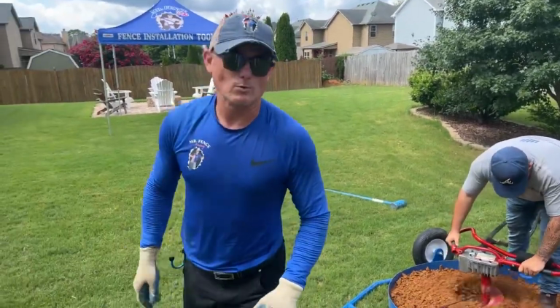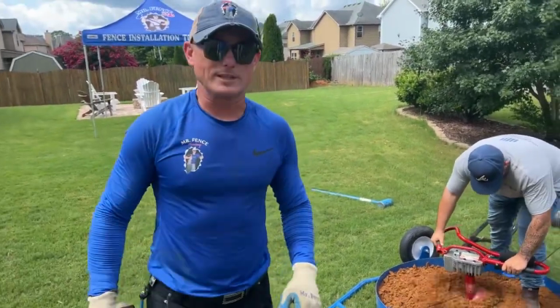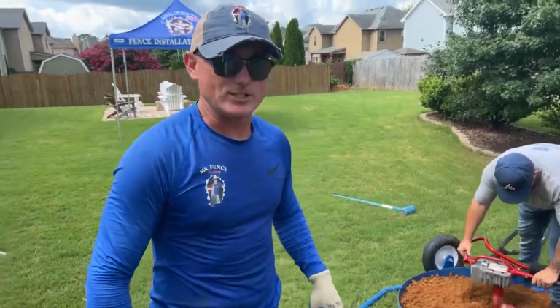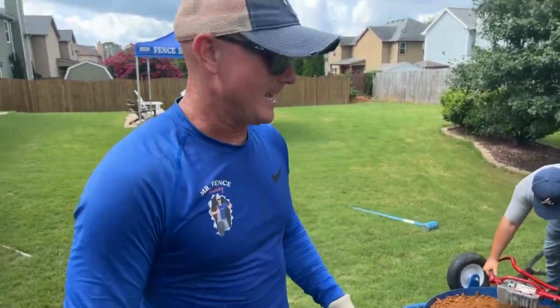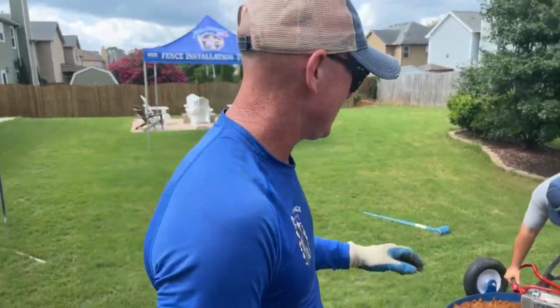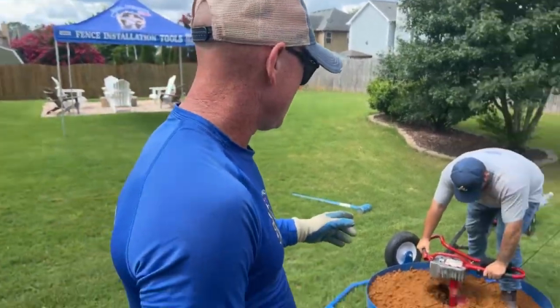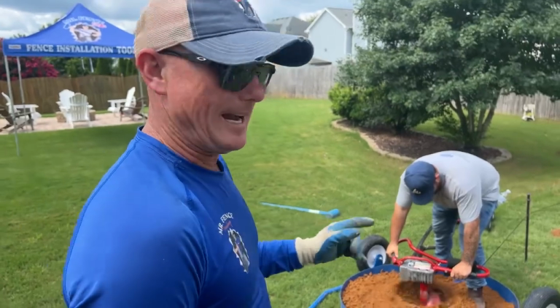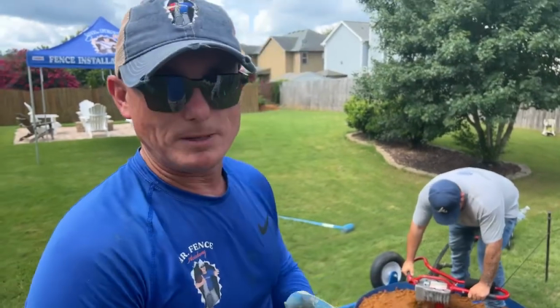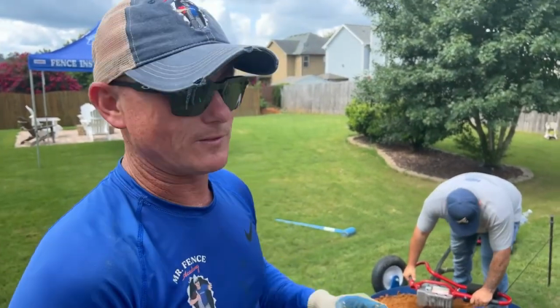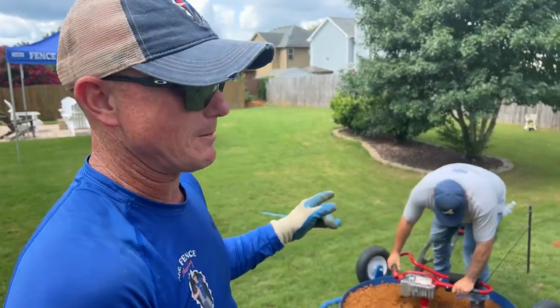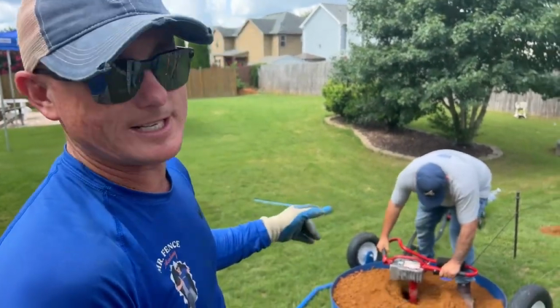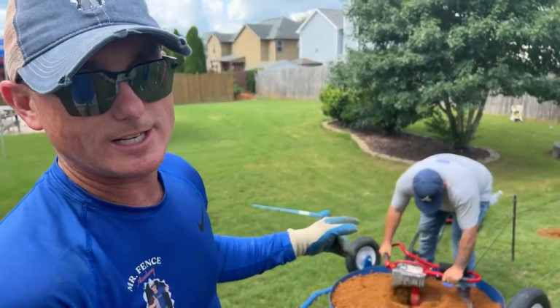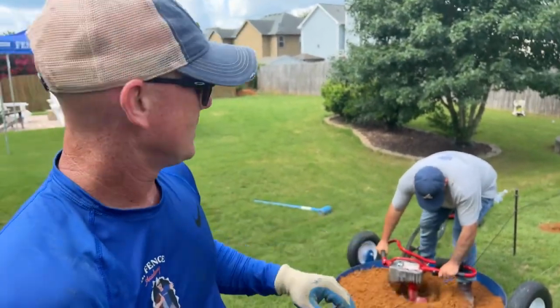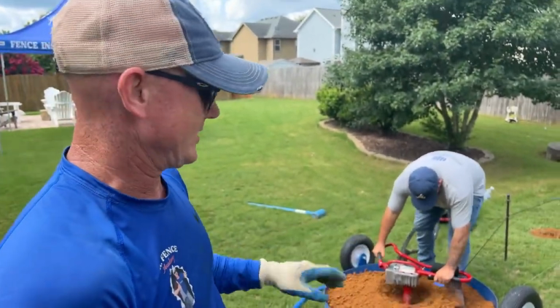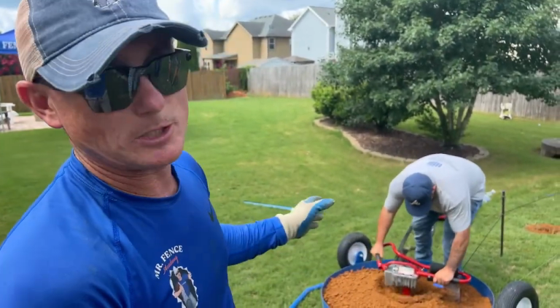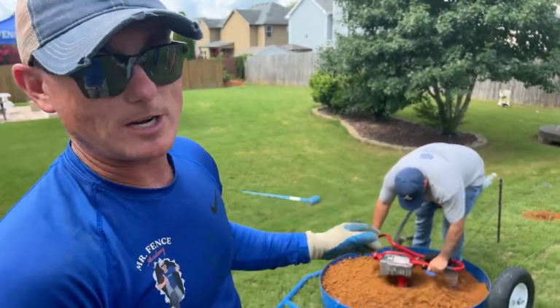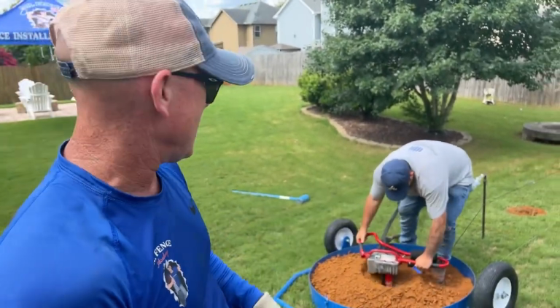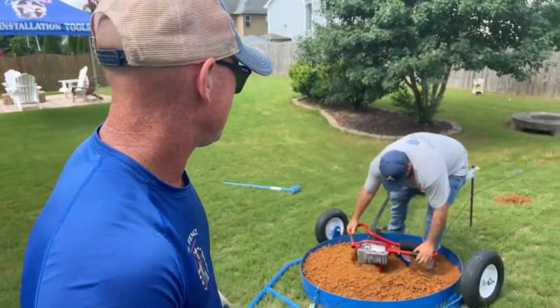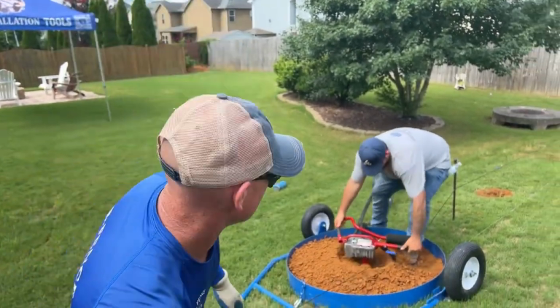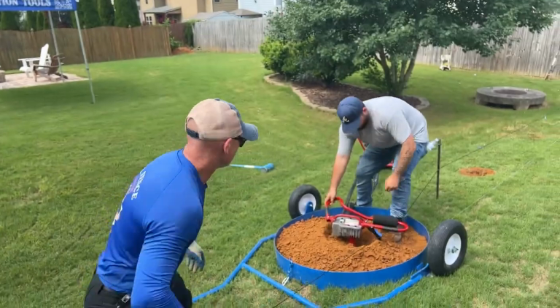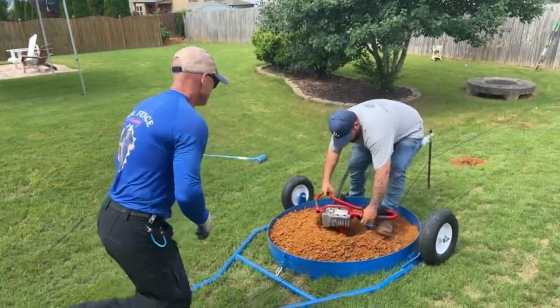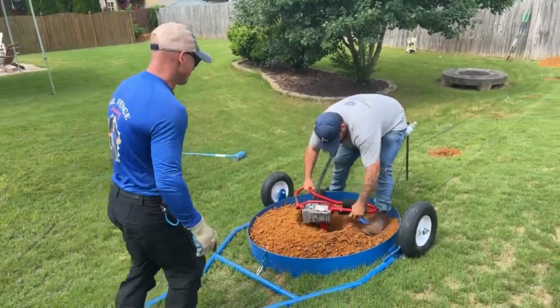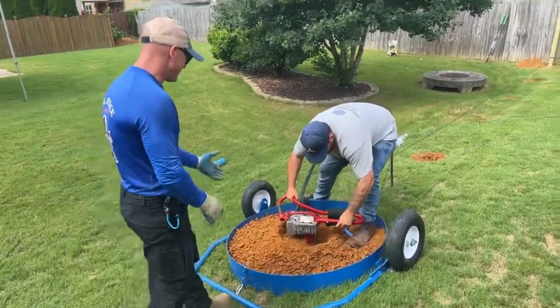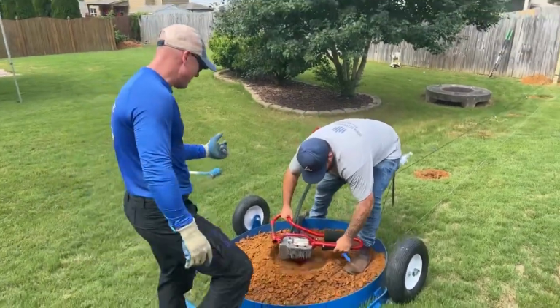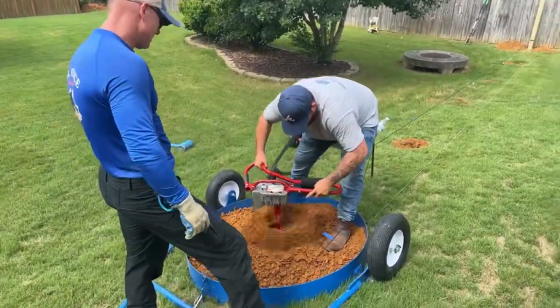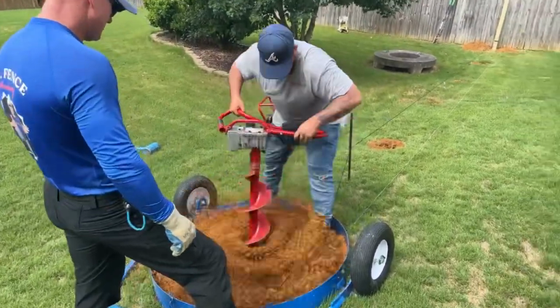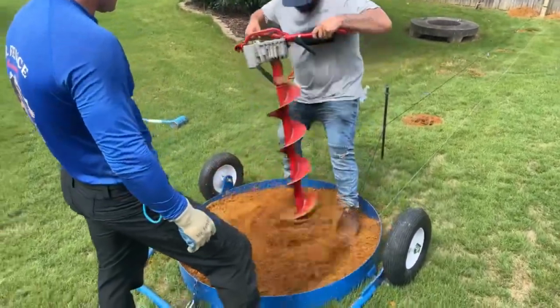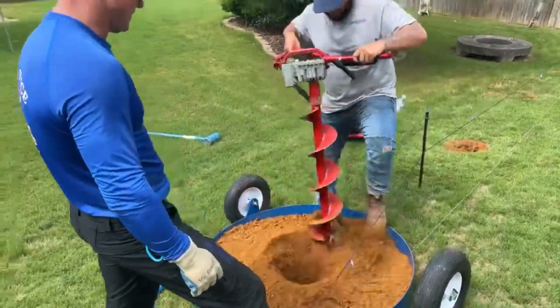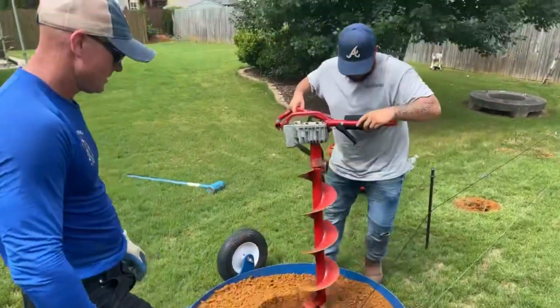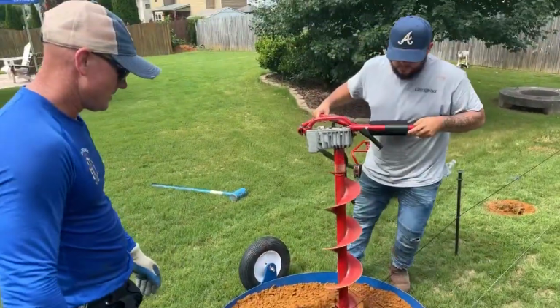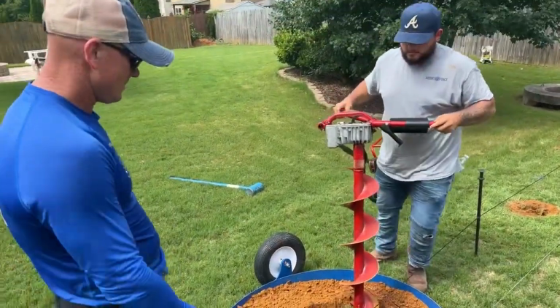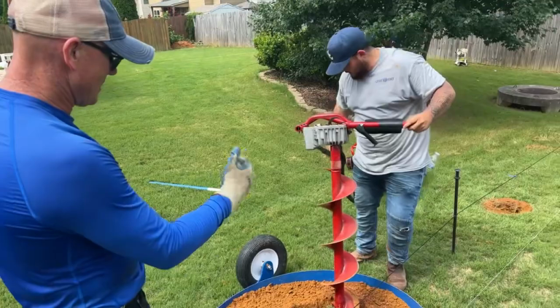We're working with a dig jig today and a little beaver. It's the first time using the dig jig. I'm going to use the little beaver a couple of times. Make sure it stays on the way out.